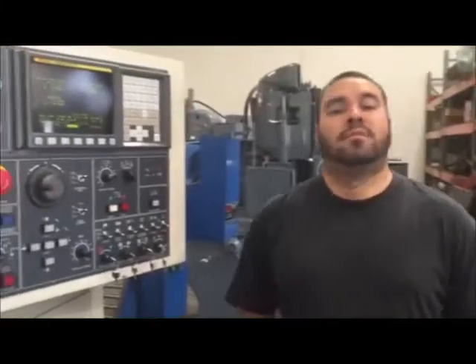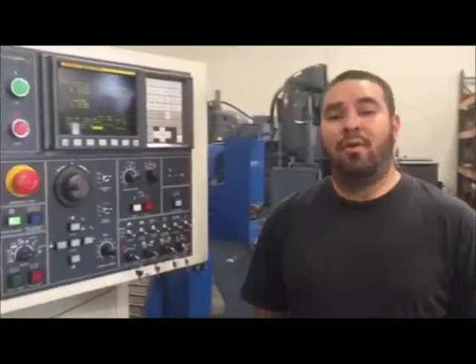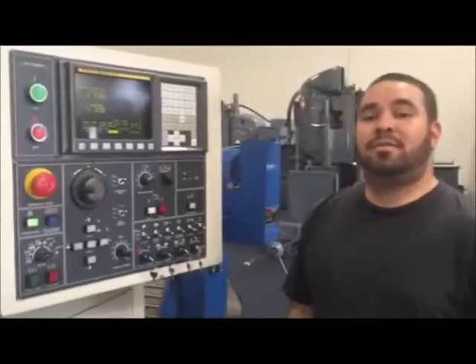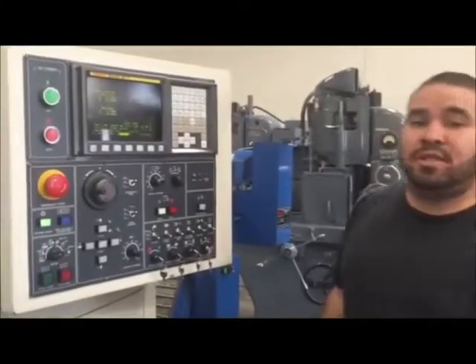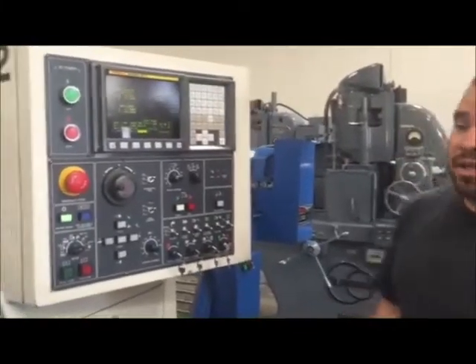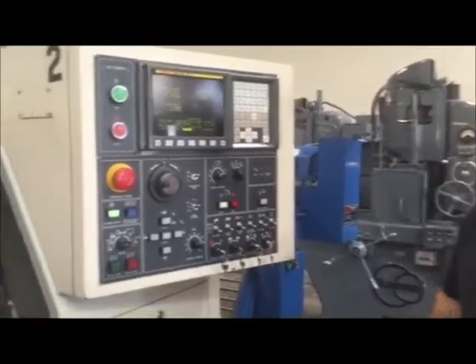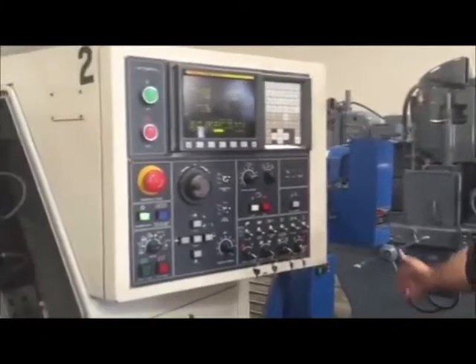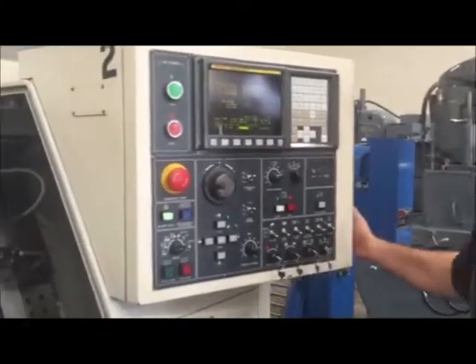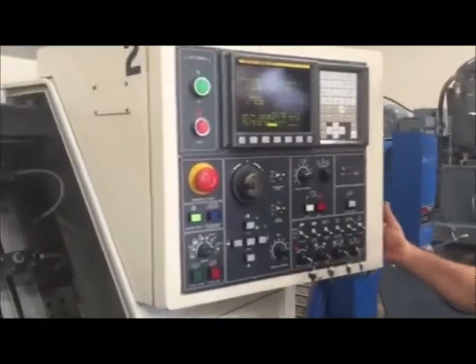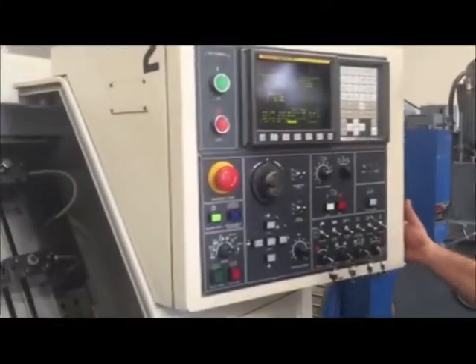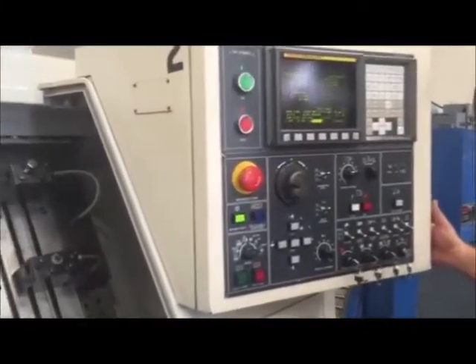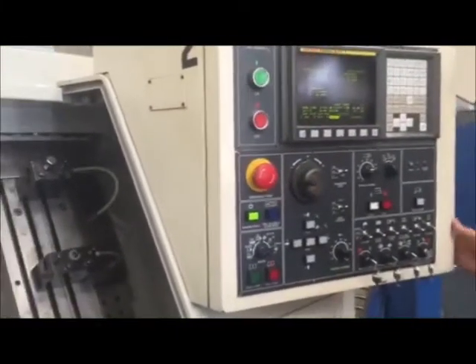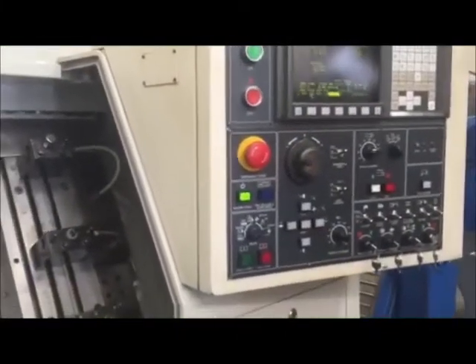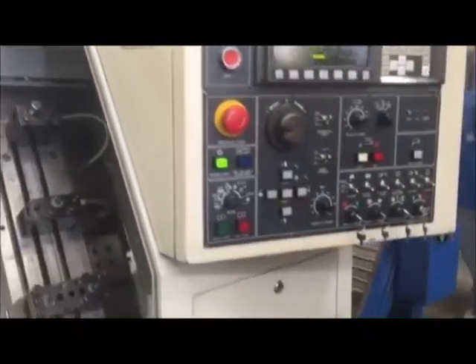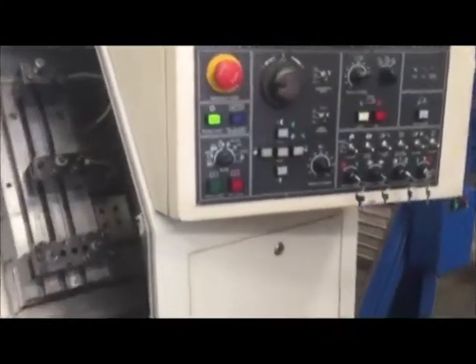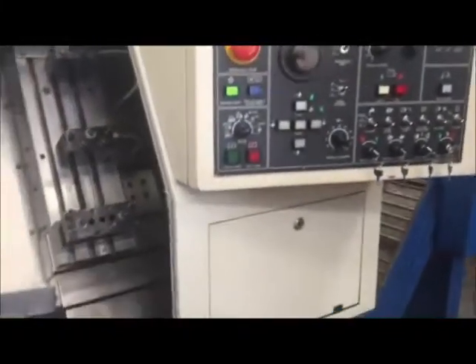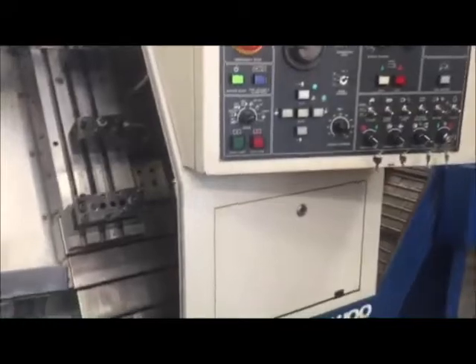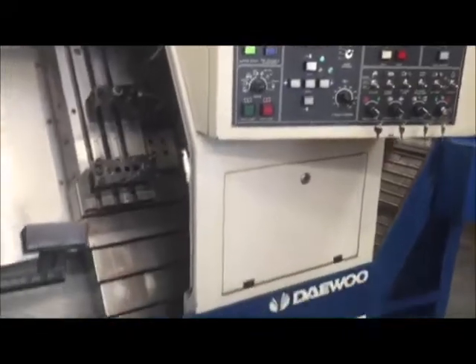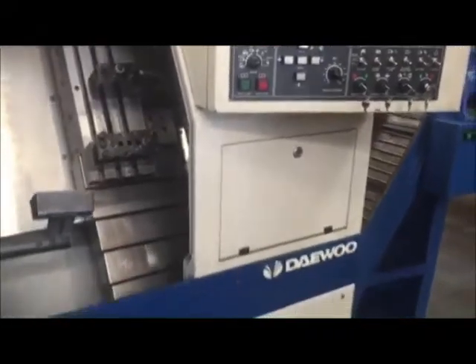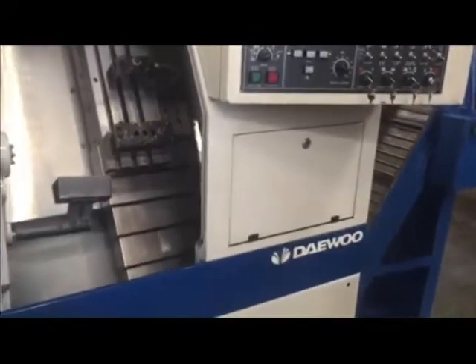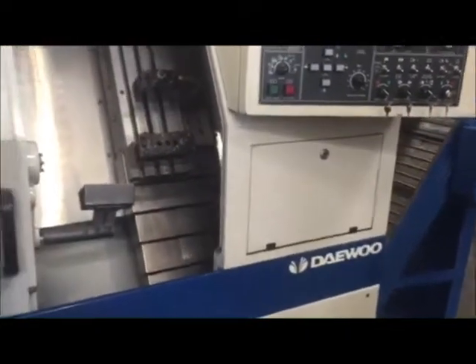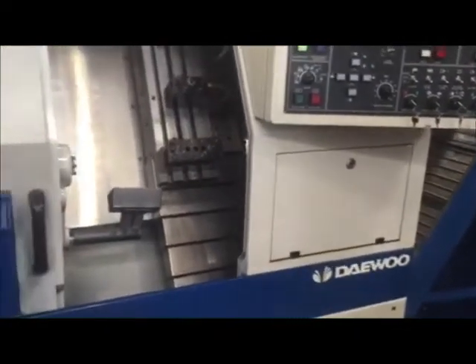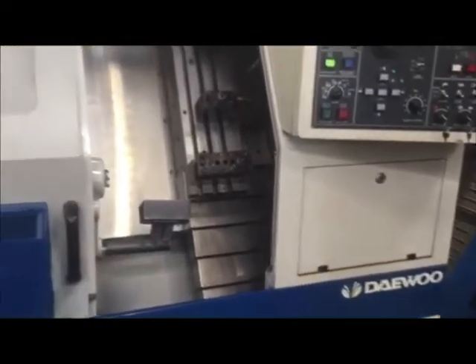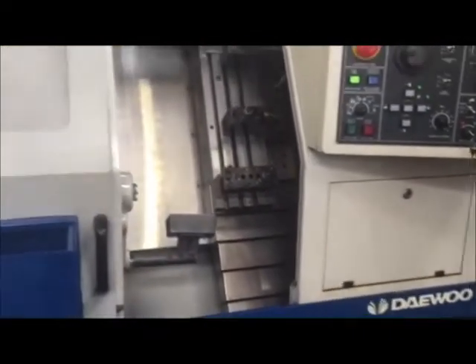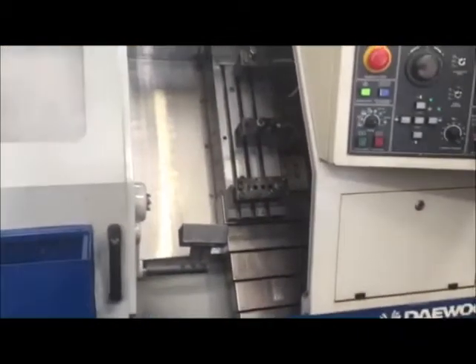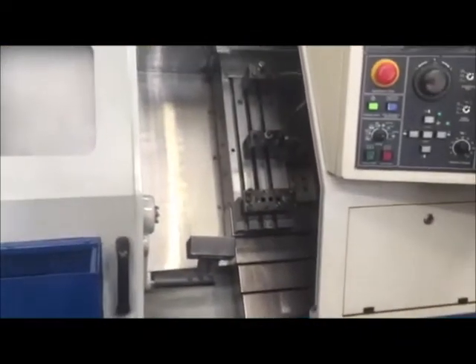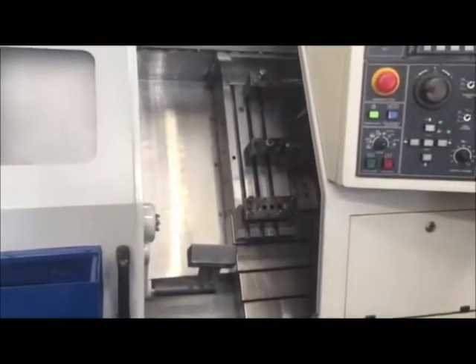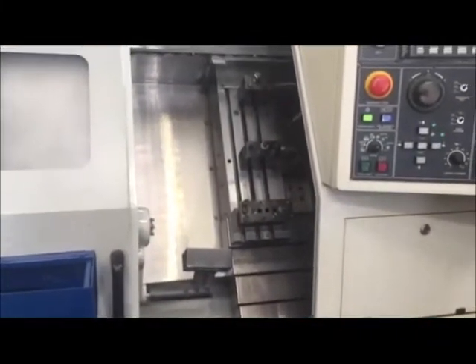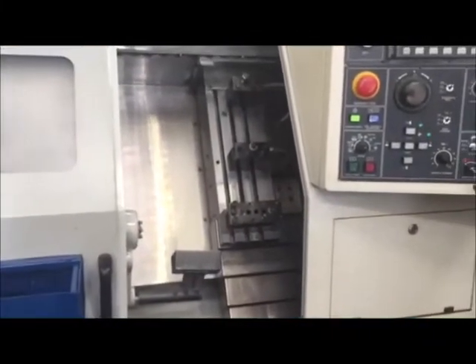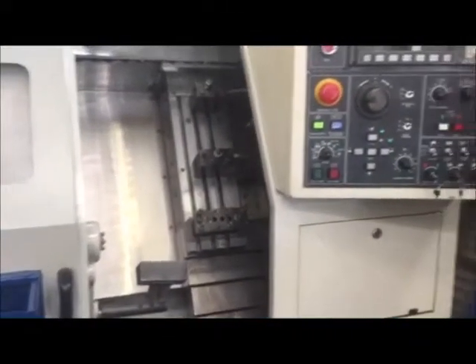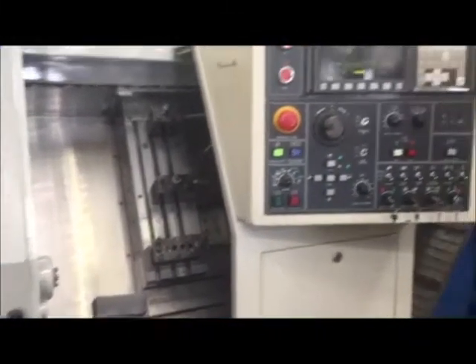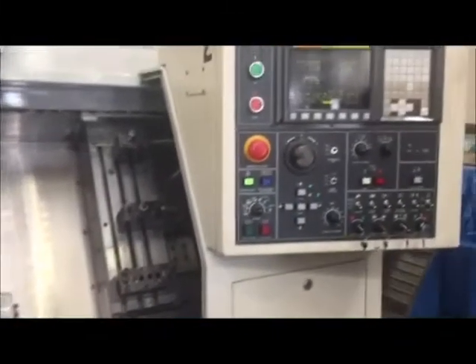Hi, welcome to Machine Station. Today I have a very clean, nice, compact little Puma 150G with a Fanuc Series 21T control.